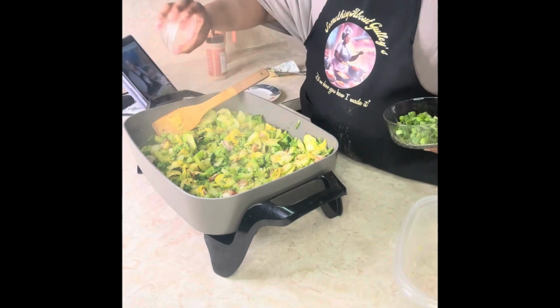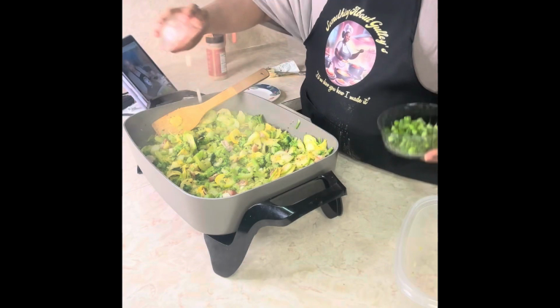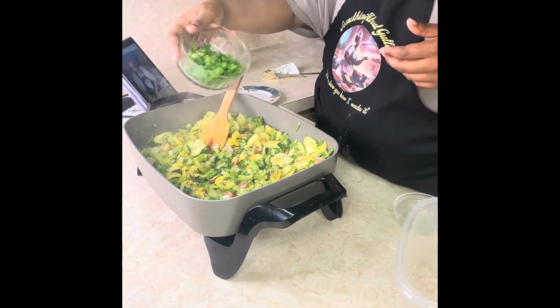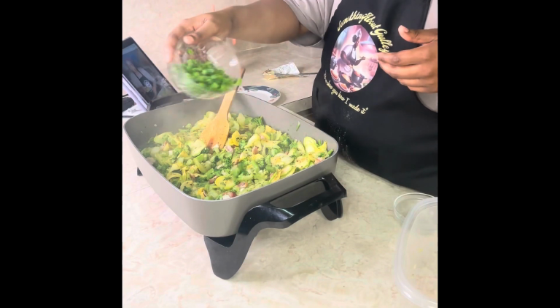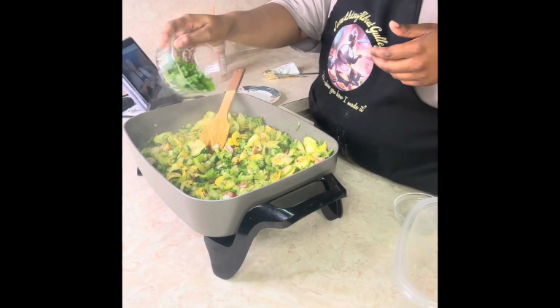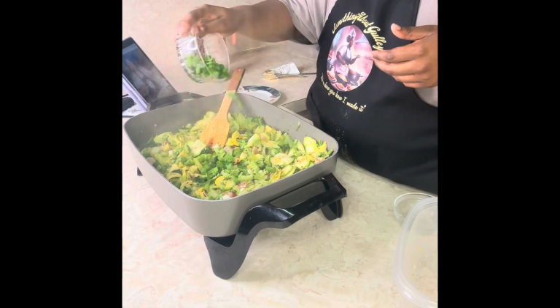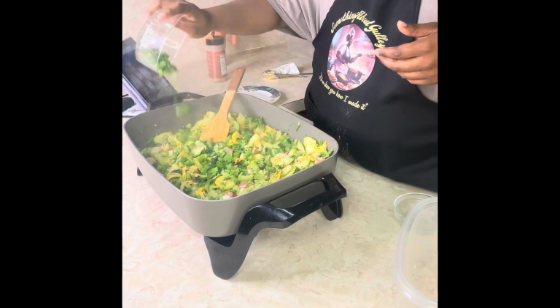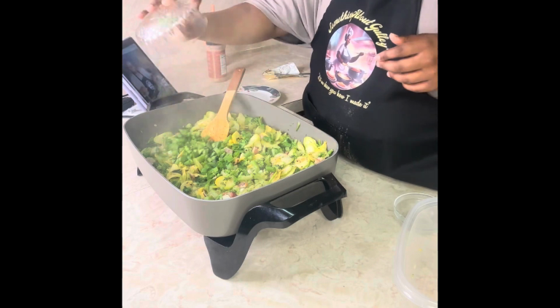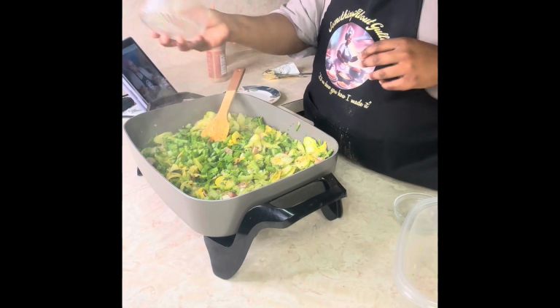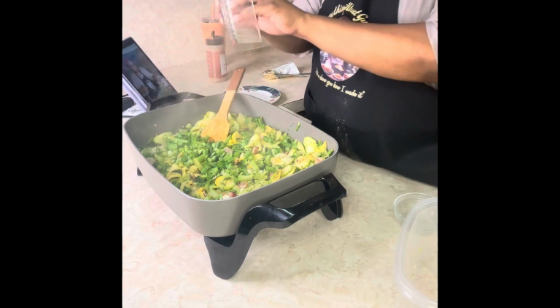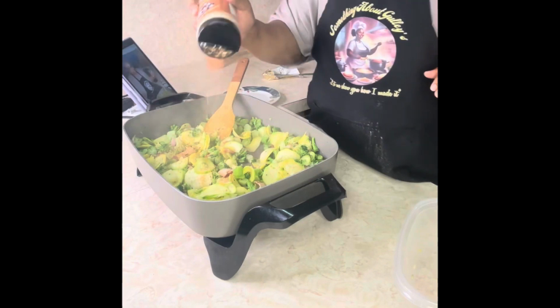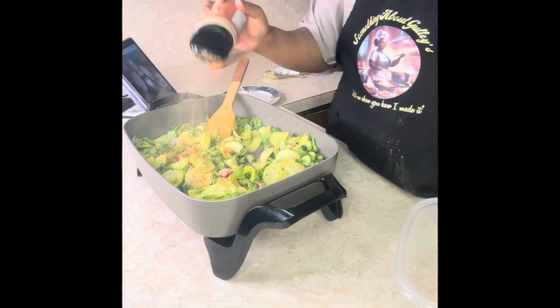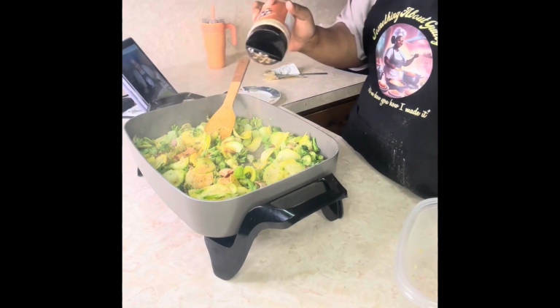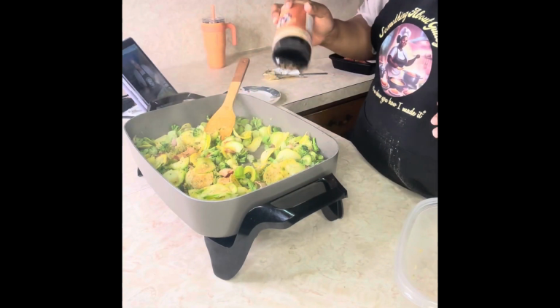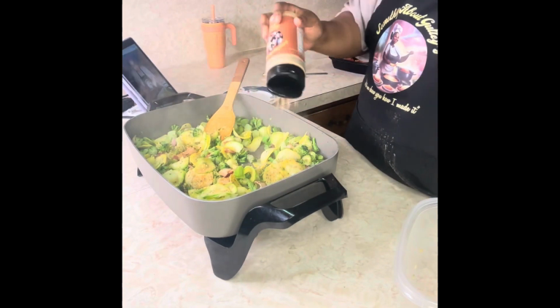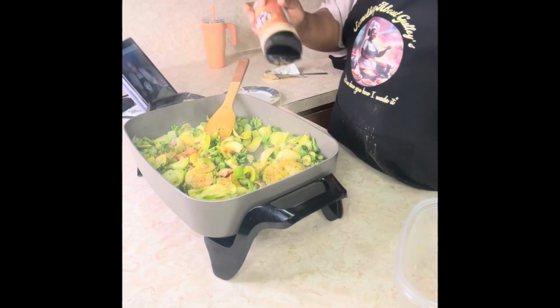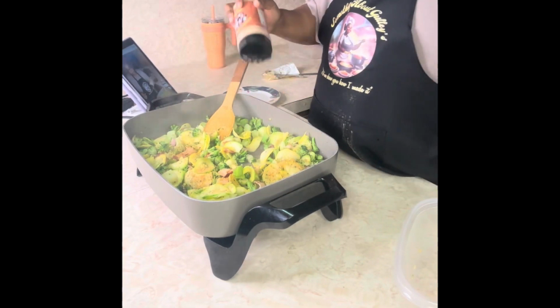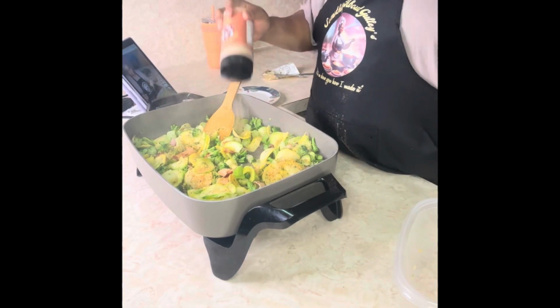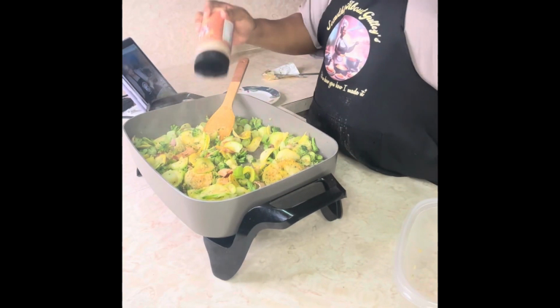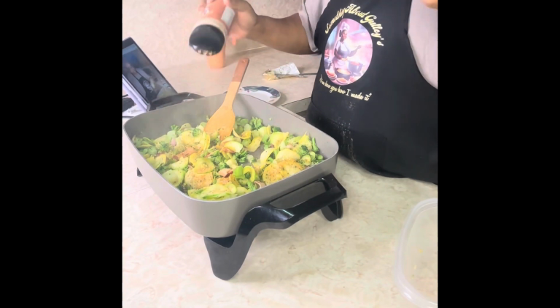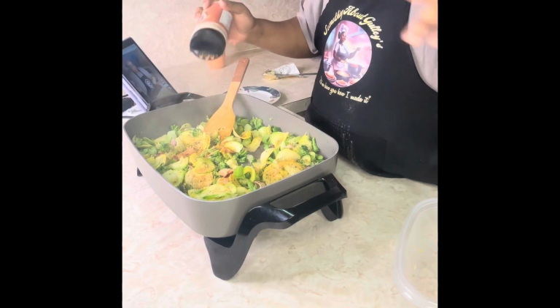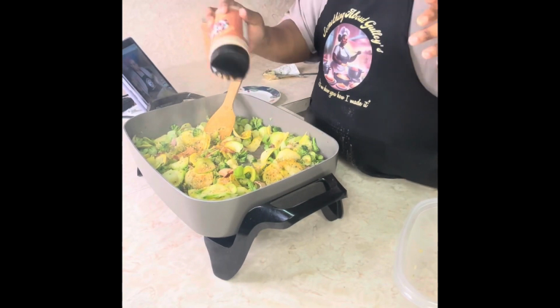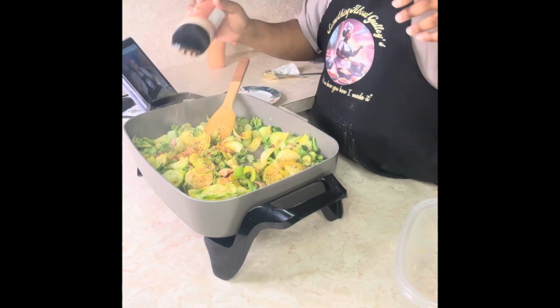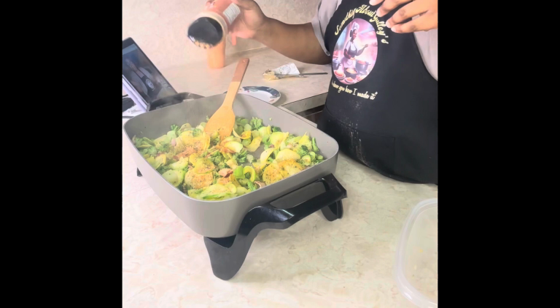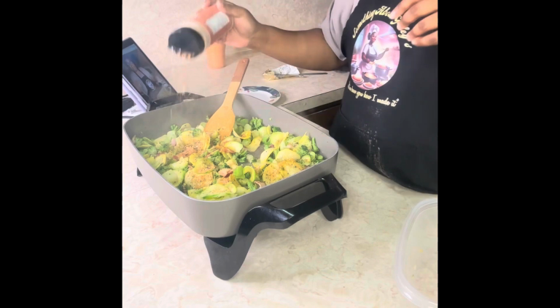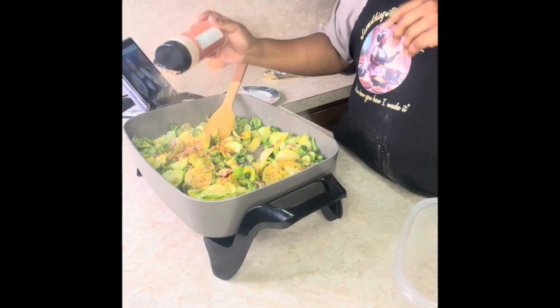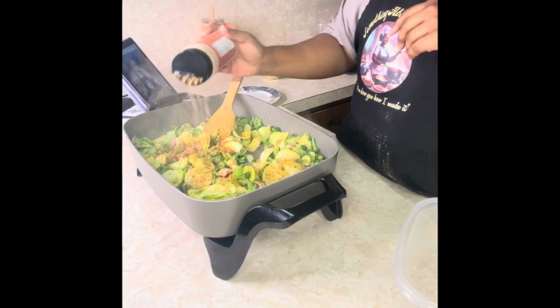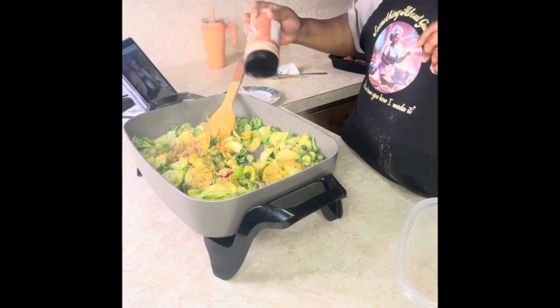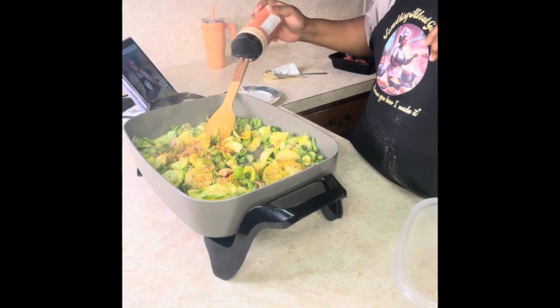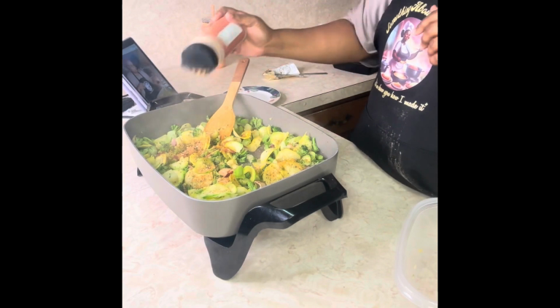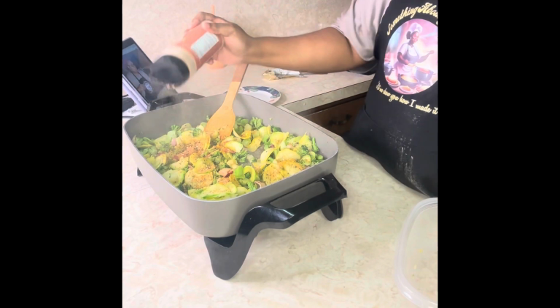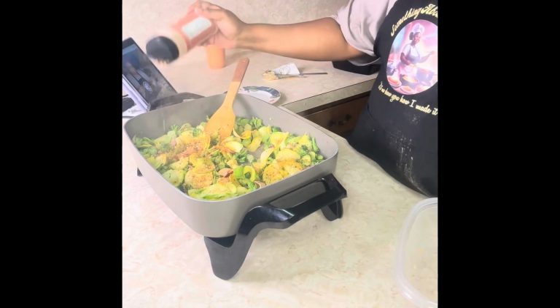Once you do that, we have some chopped garlic cloves and some chopped green onion, and of course seasoning with Something About Glaze all-purpose seasoning. It's so full of flavor you won't need anything else.